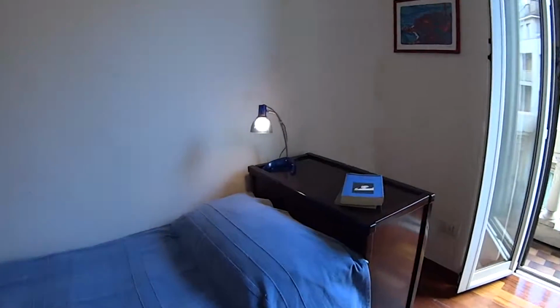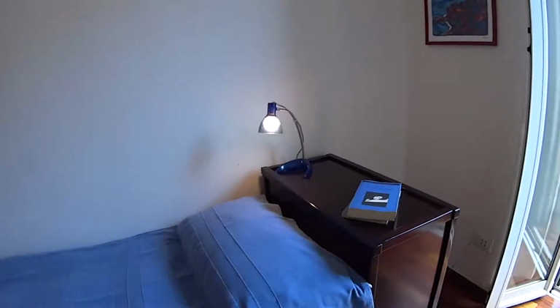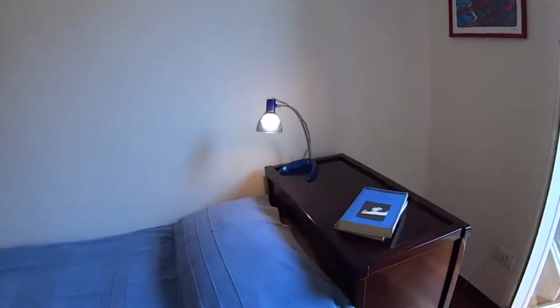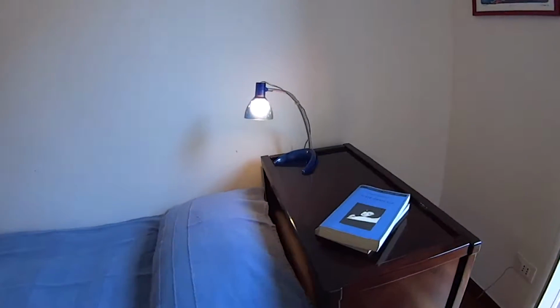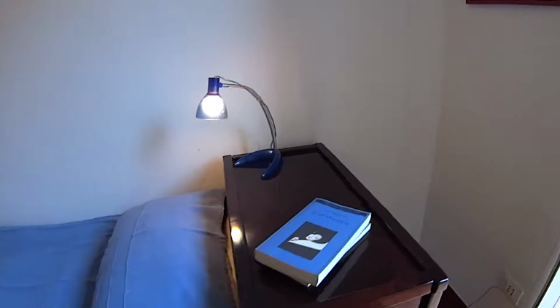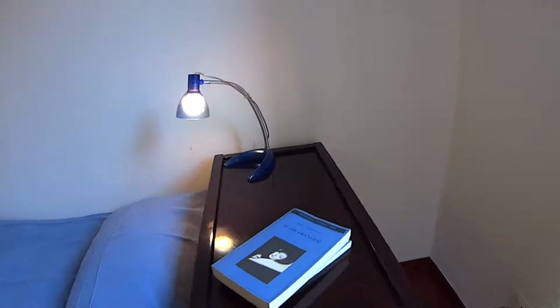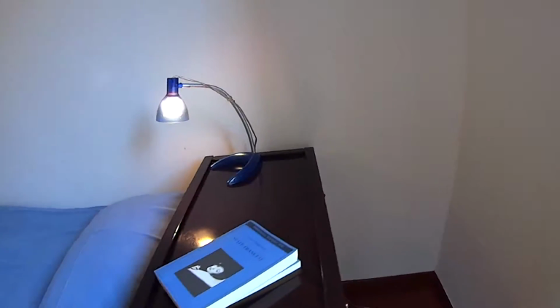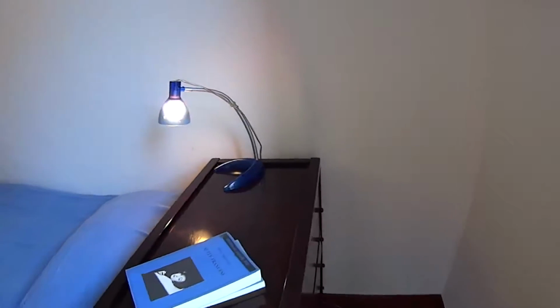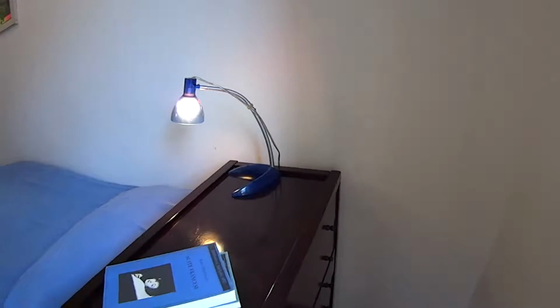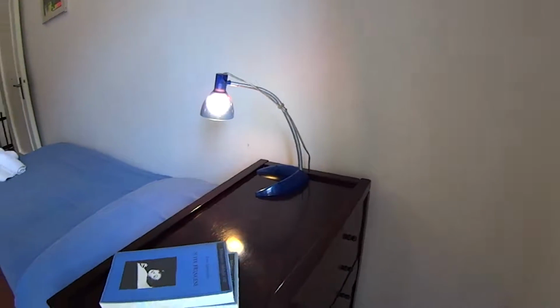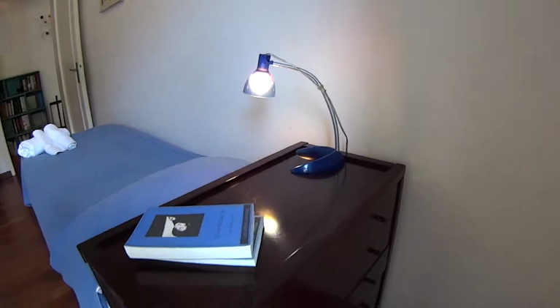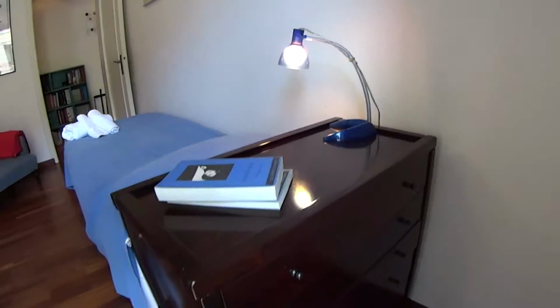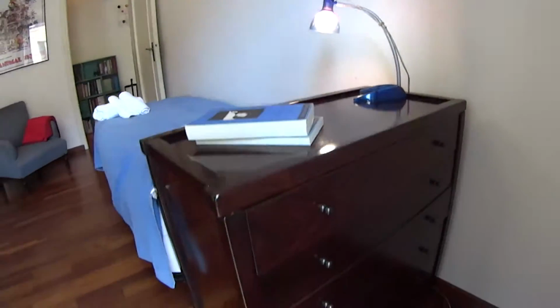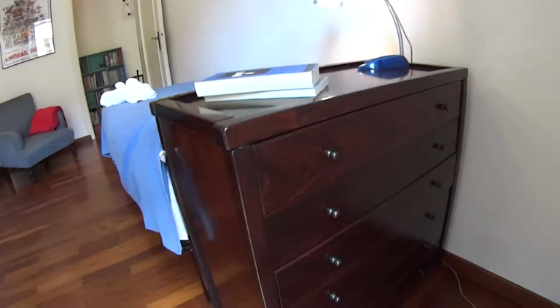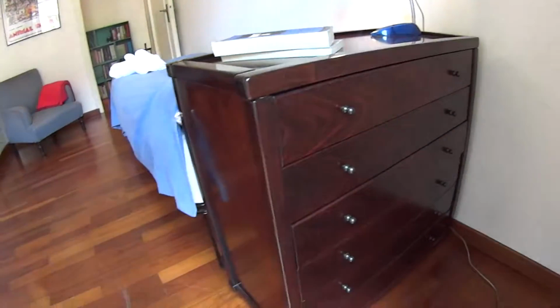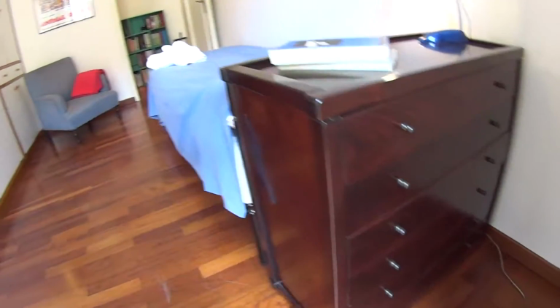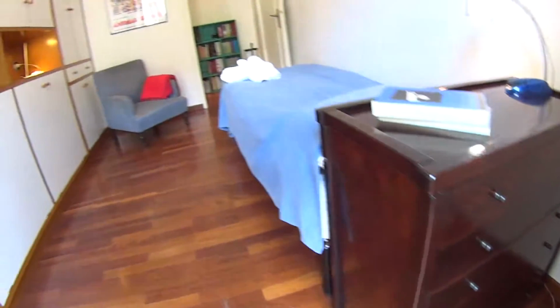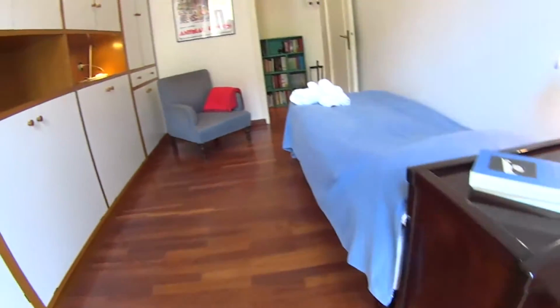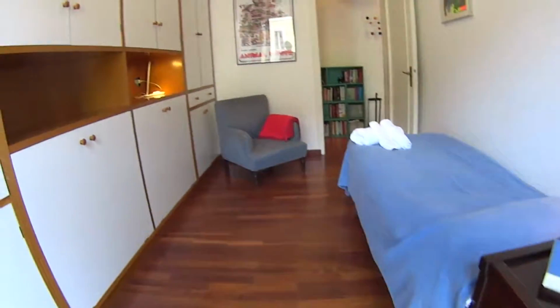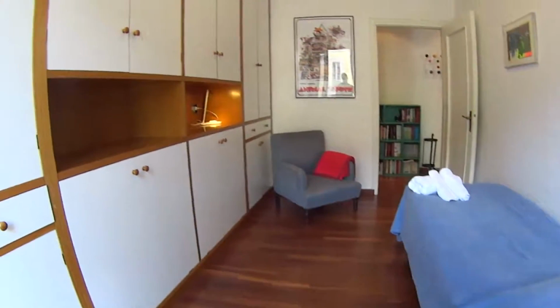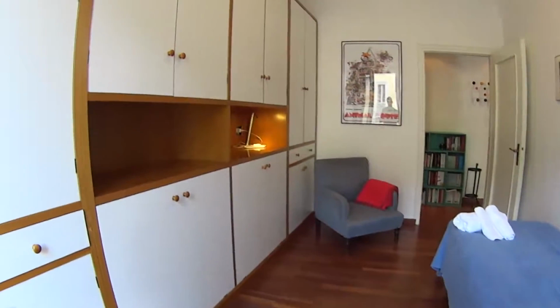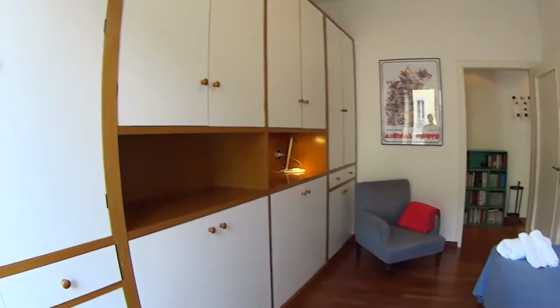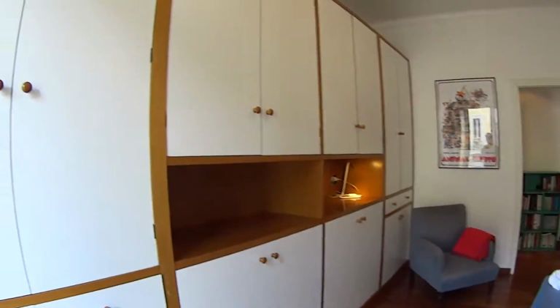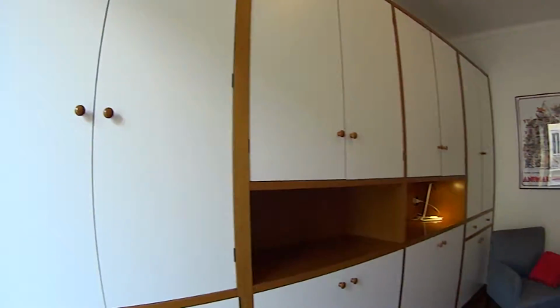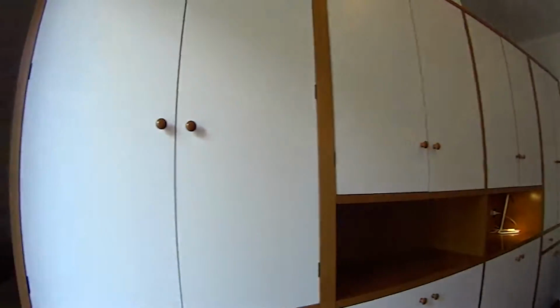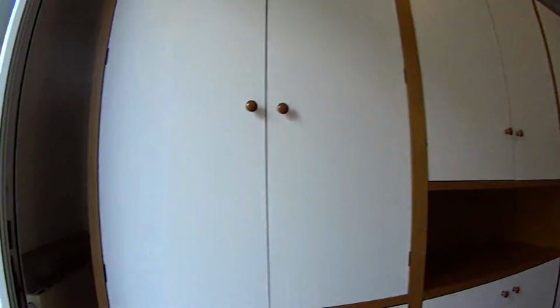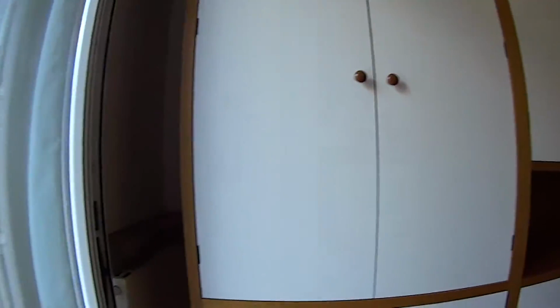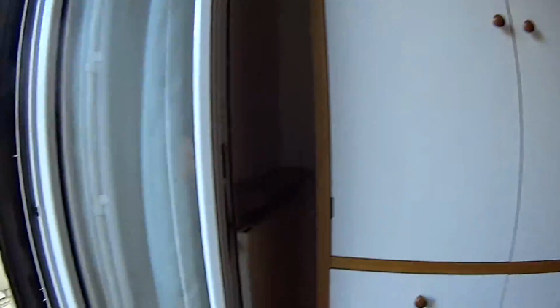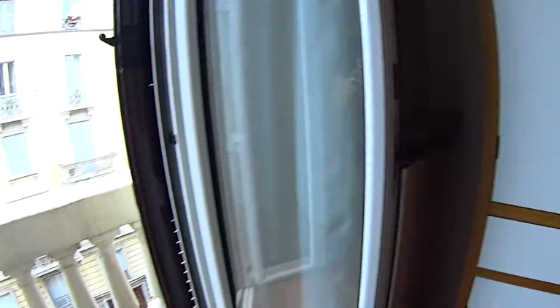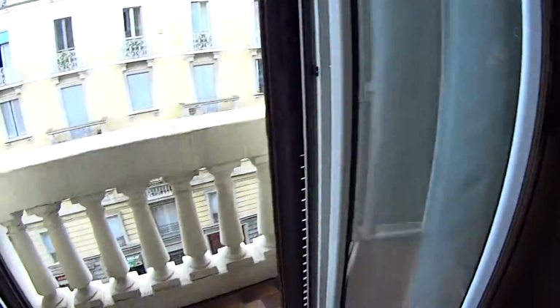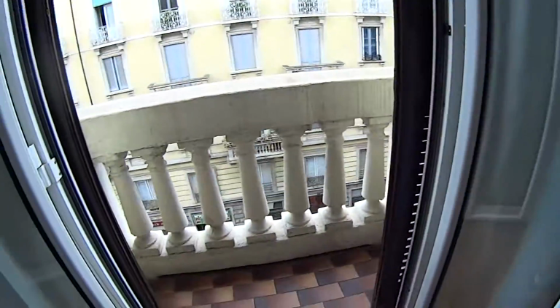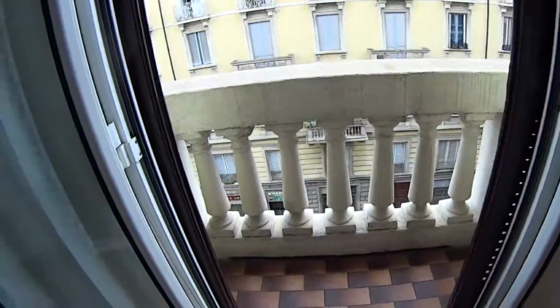At the top of the bed we also find a chest of drawers. And as we mentioned, this bedroom has got its own little balcony as well.